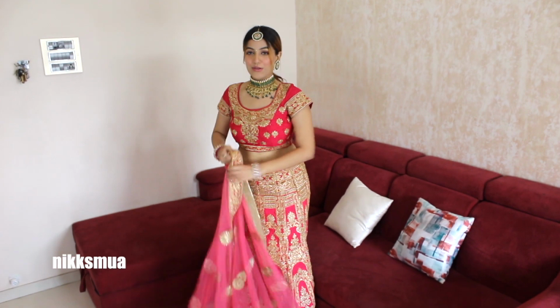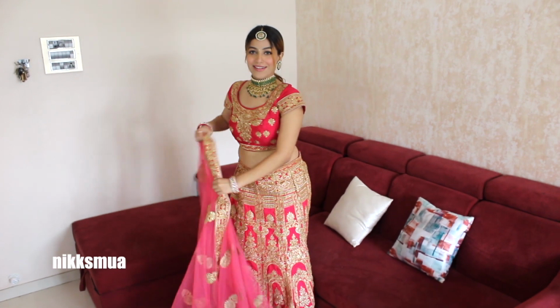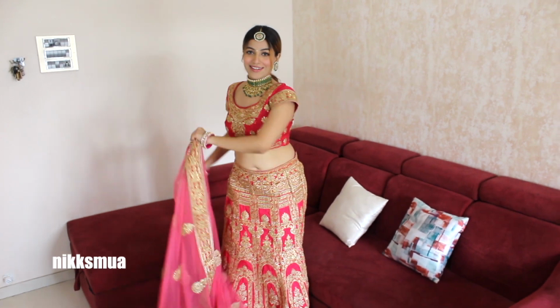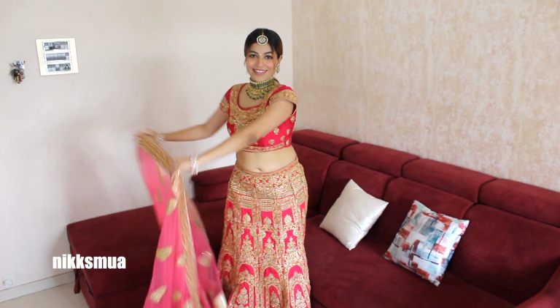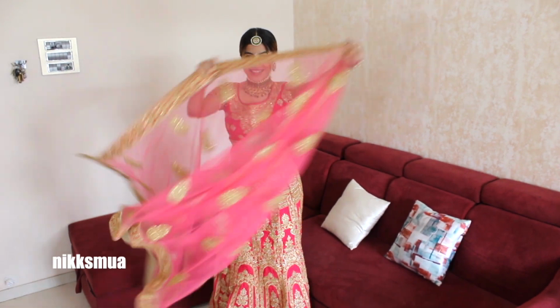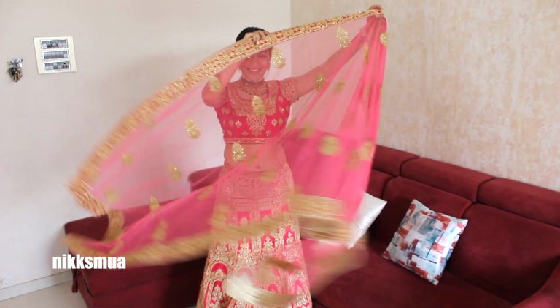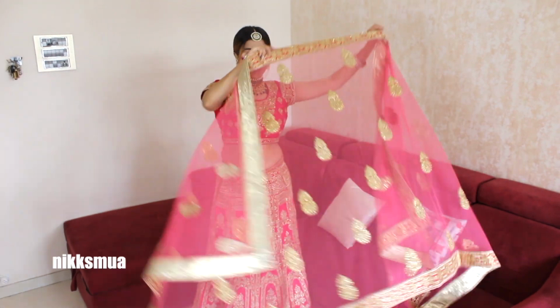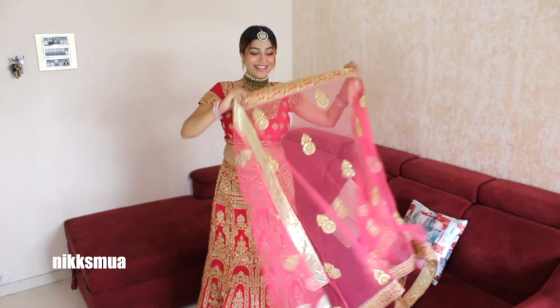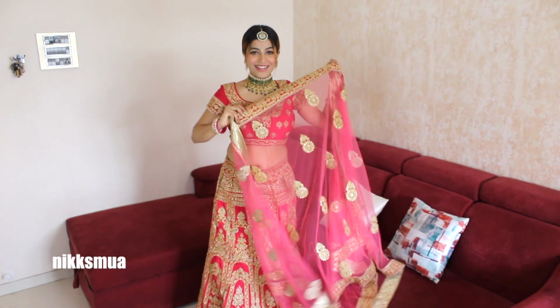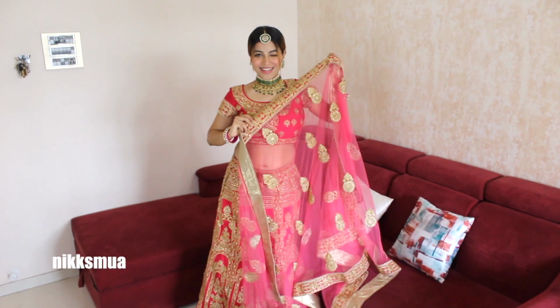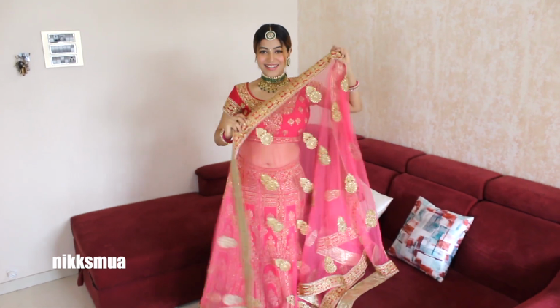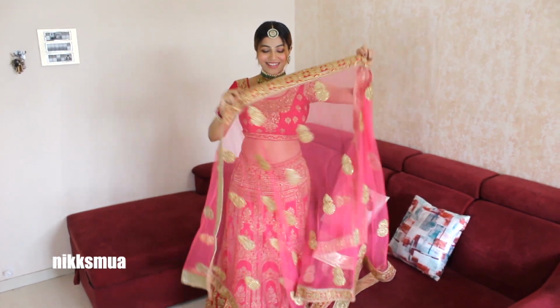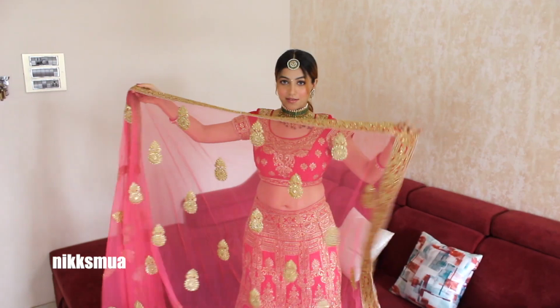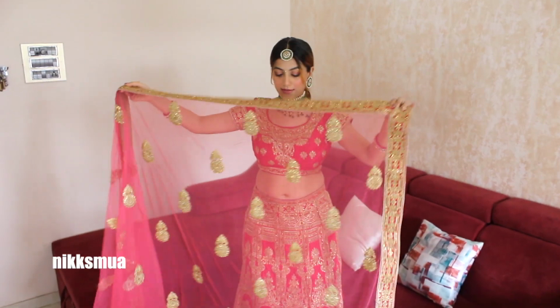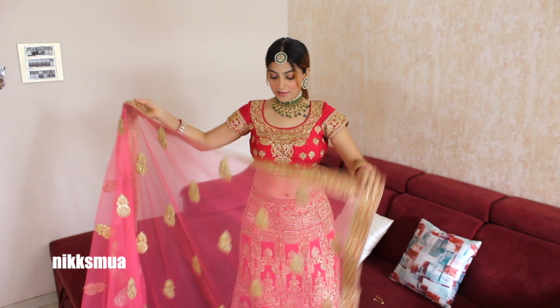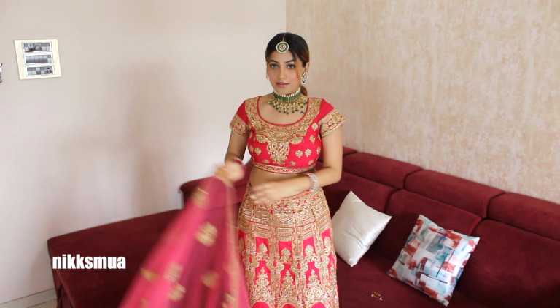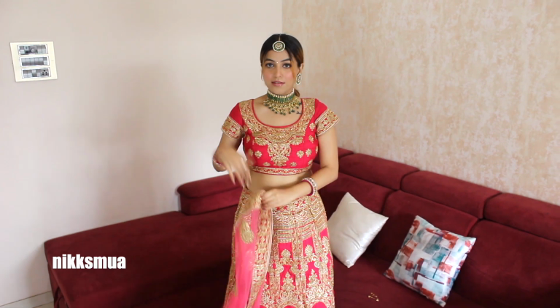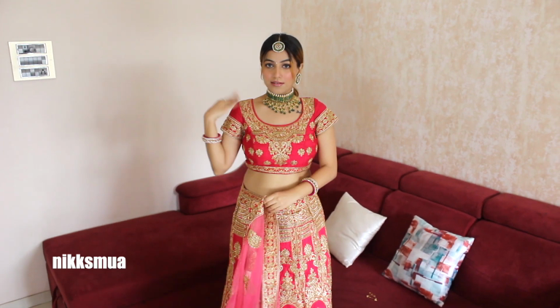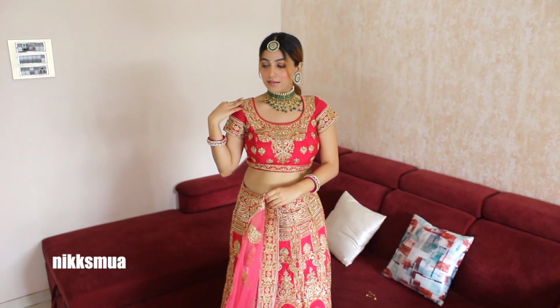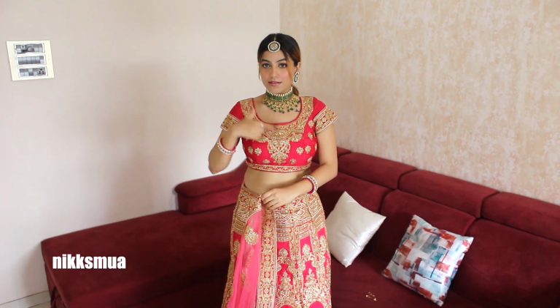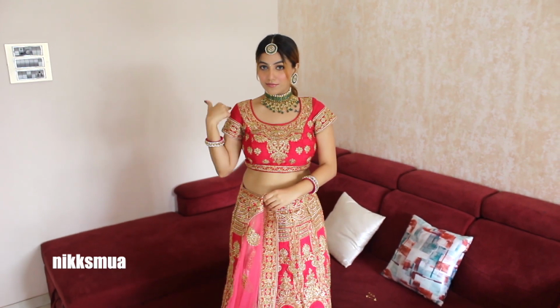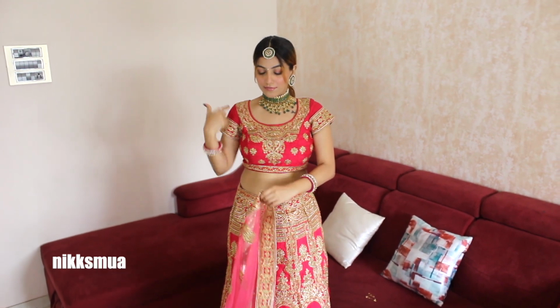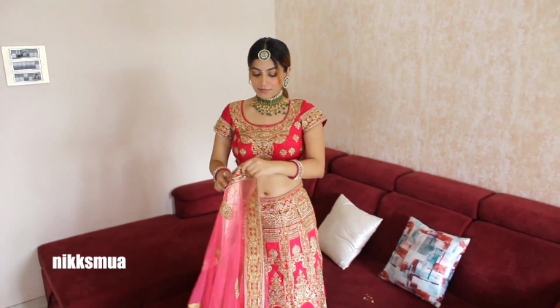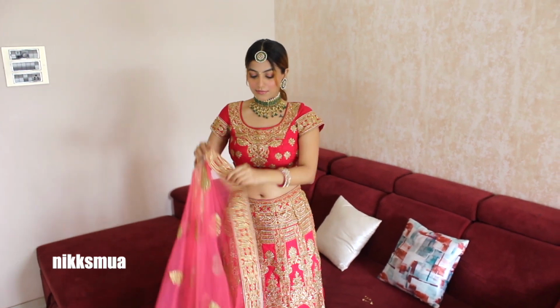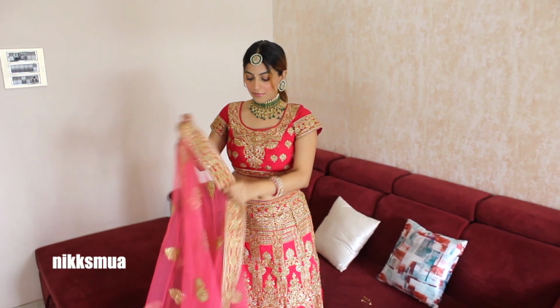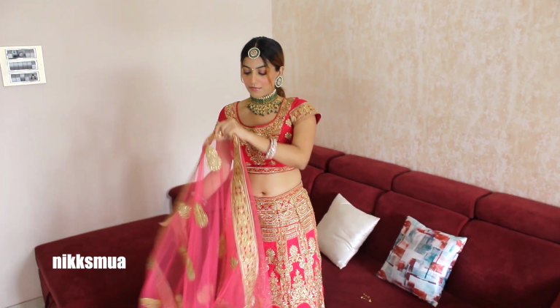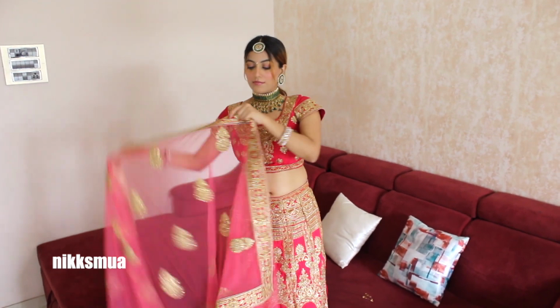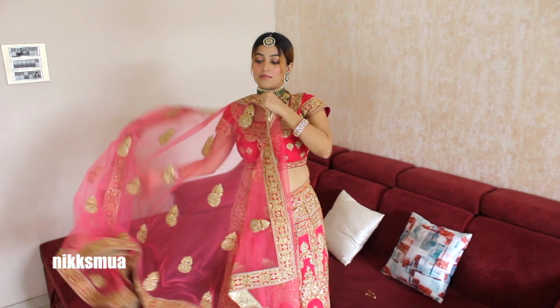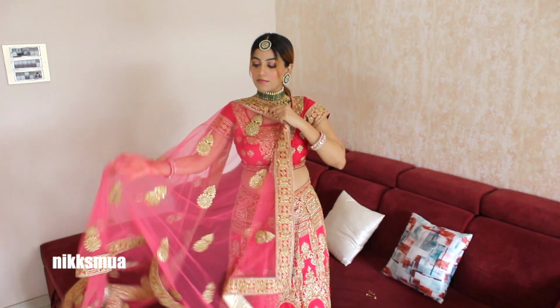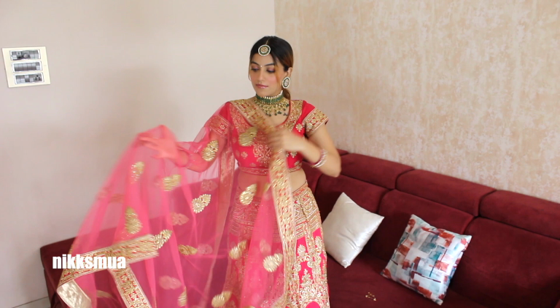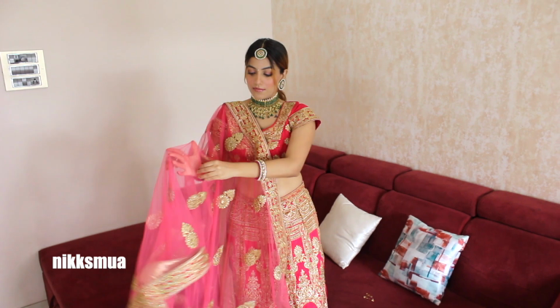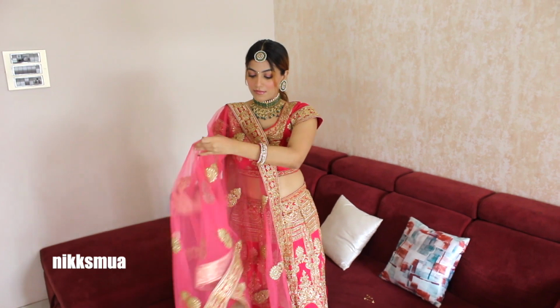Hi guys, here I'm wearing this pink lehenga — this is an old one, my sister Fira's lehenga. I will show you the drape of a dupatta, and I will be draping the dupatta on the right hand side of my shoulder.